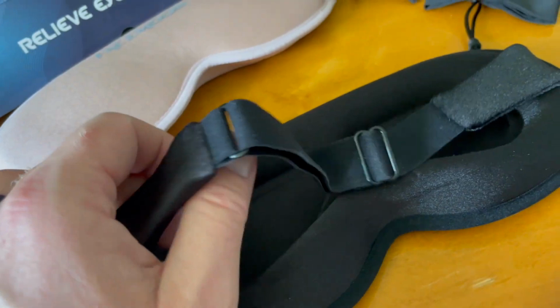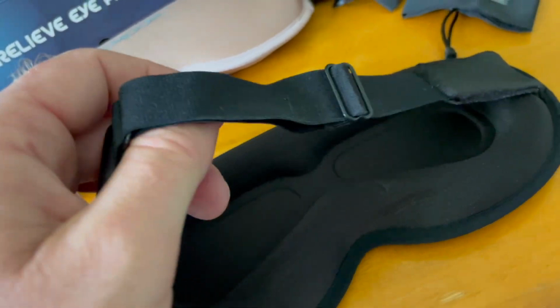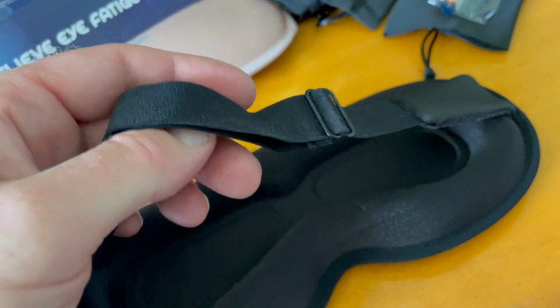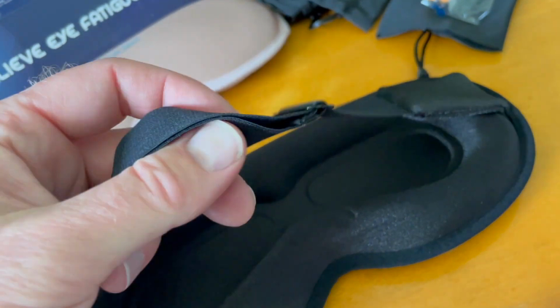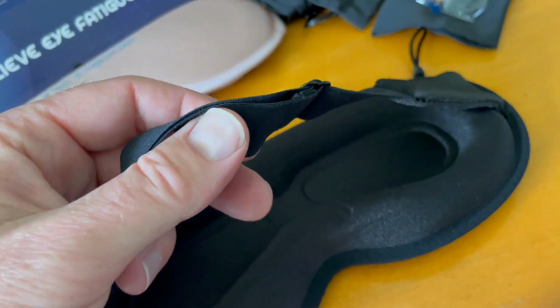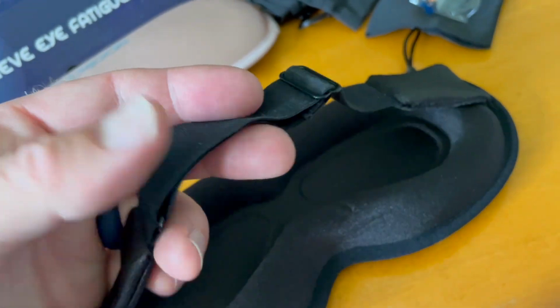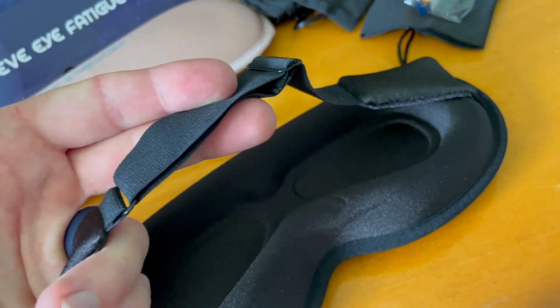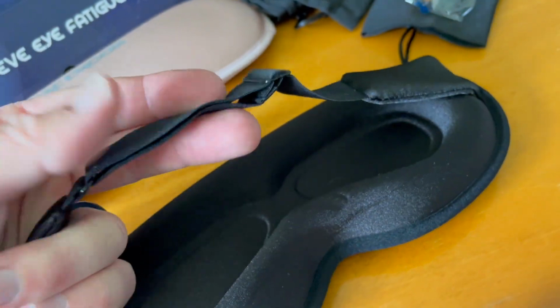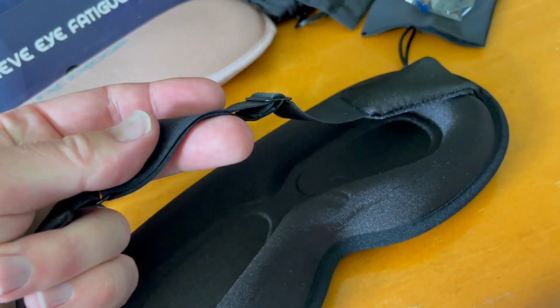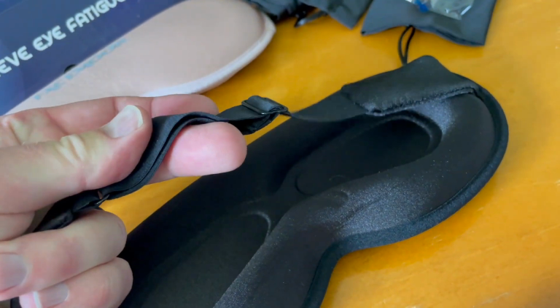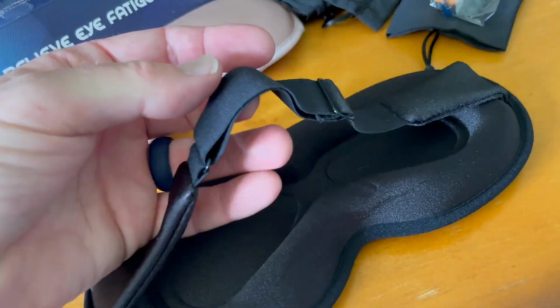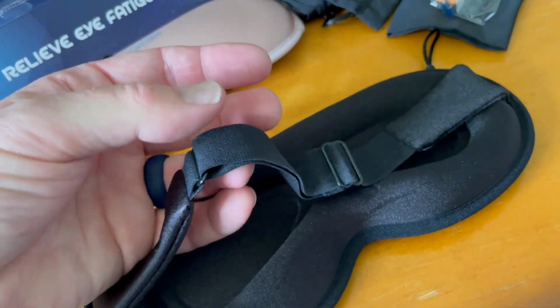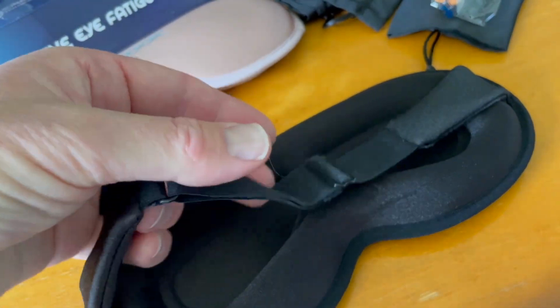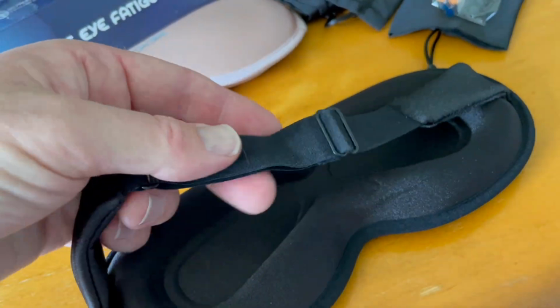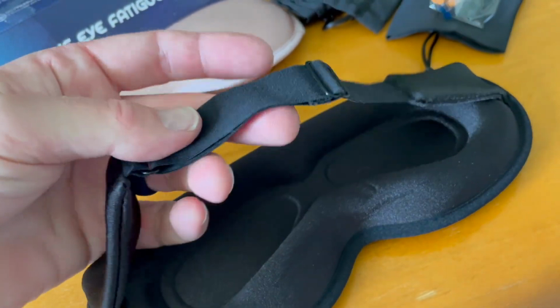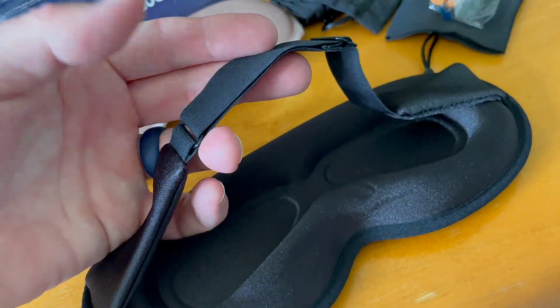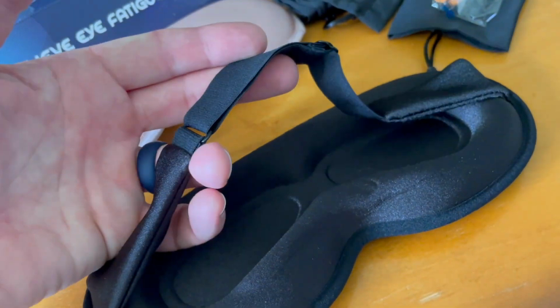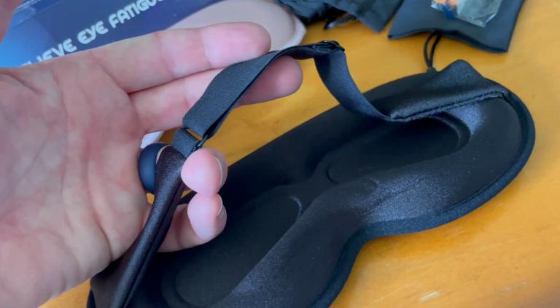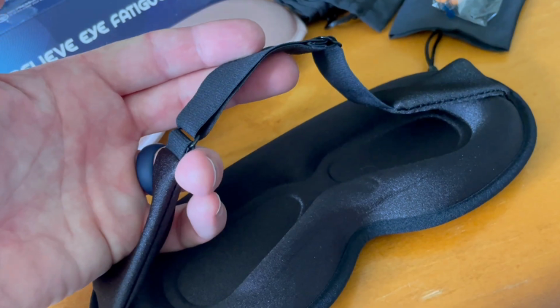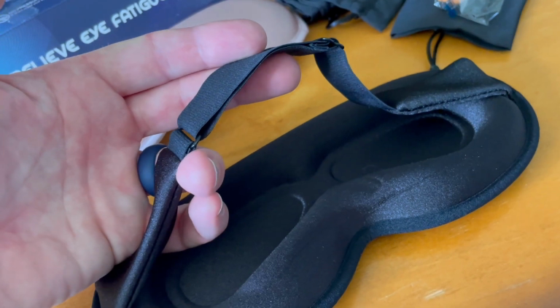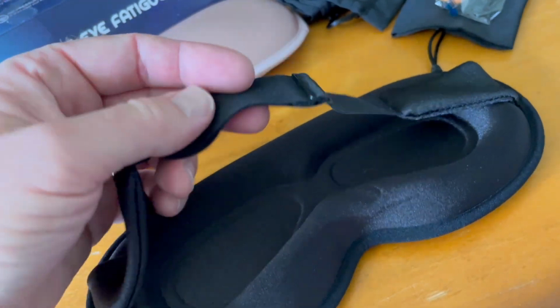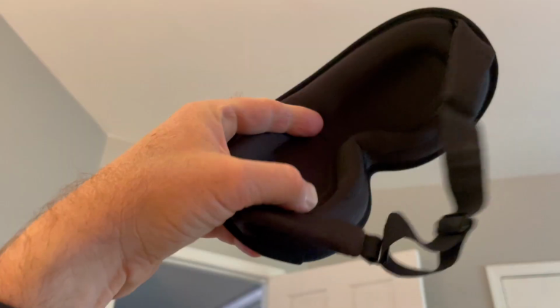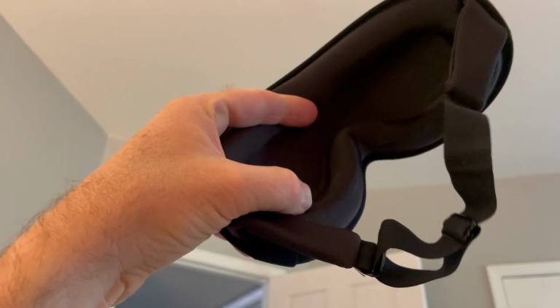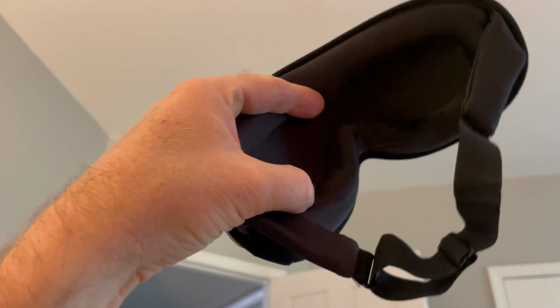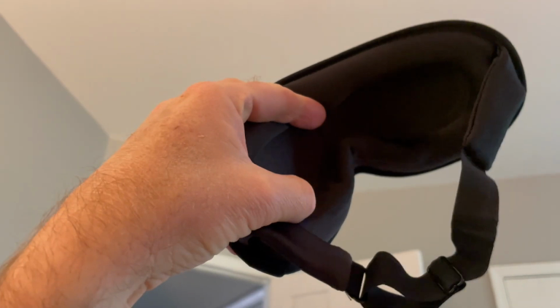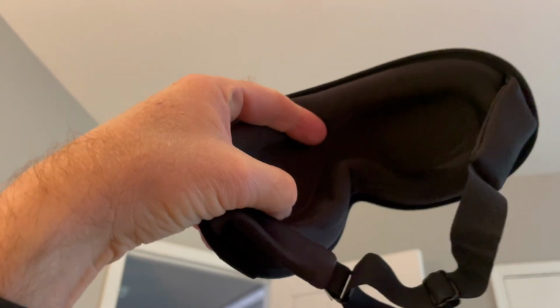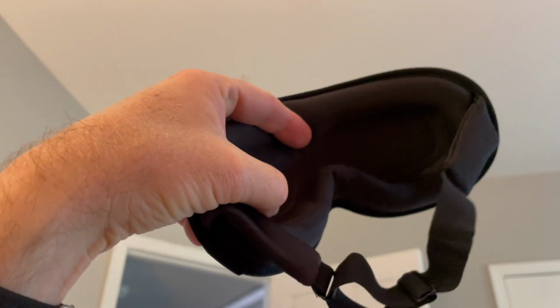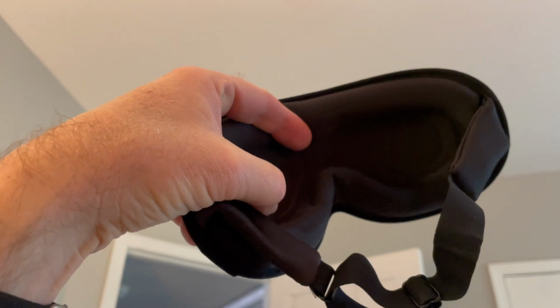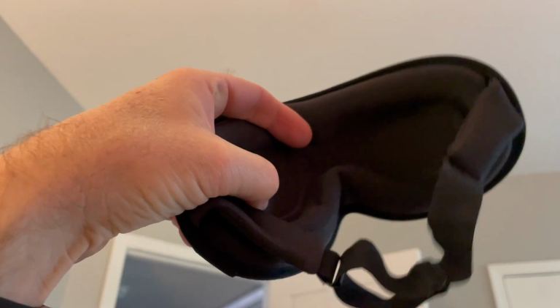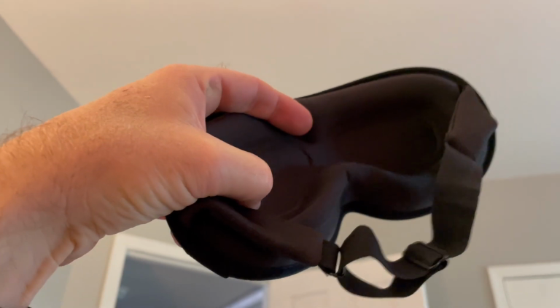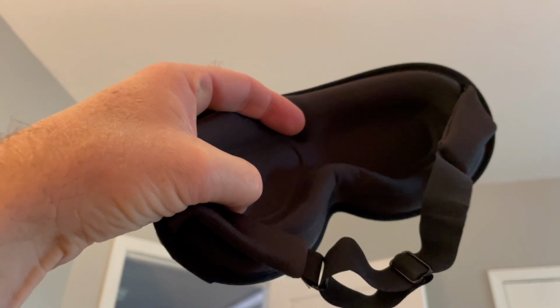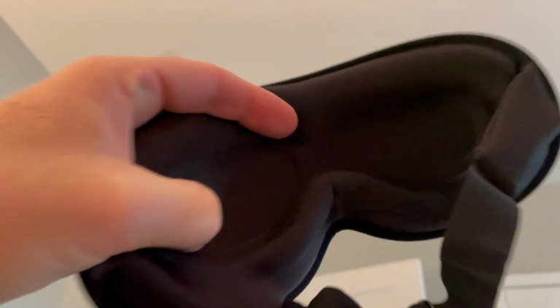It's also highly adjustable. You can see we have a nice big strap, so this is going to be one size fits most people. So let's go ahead and put this on and we'll give it a closer look.